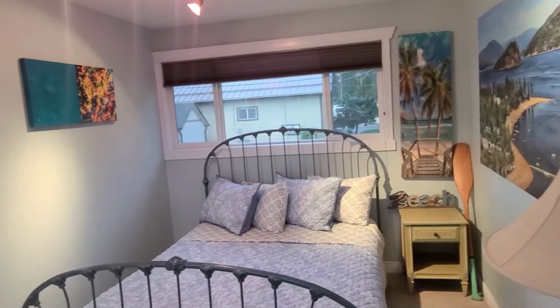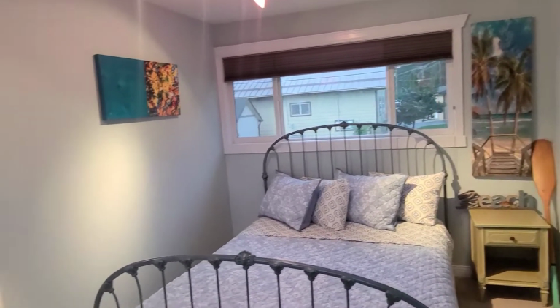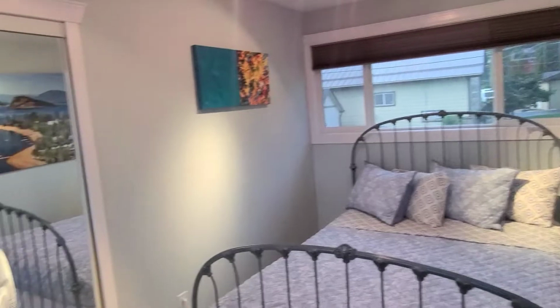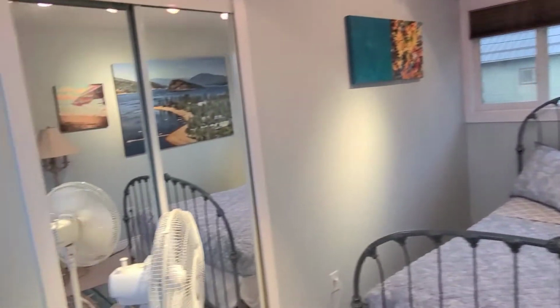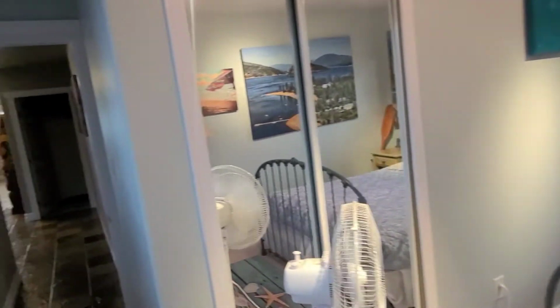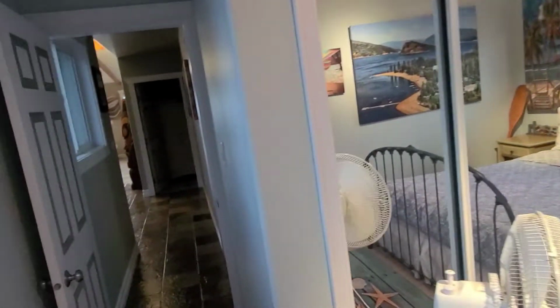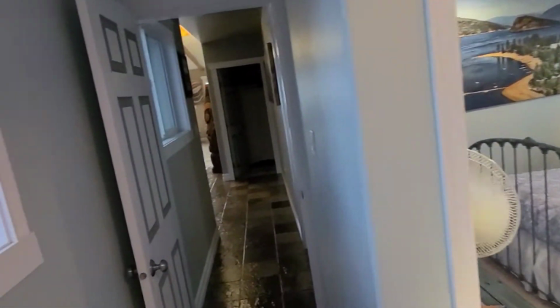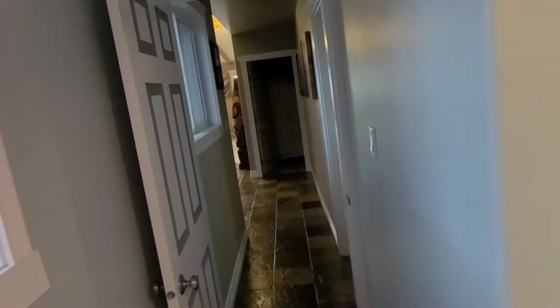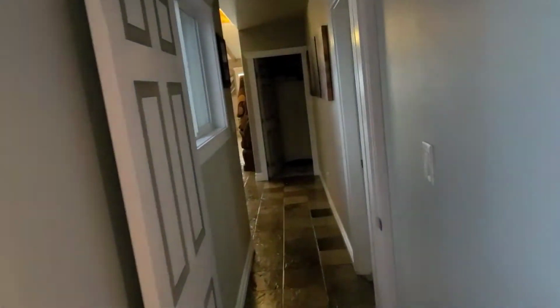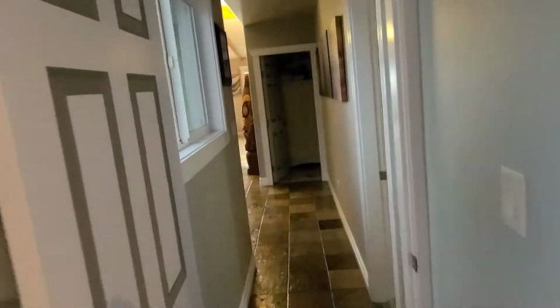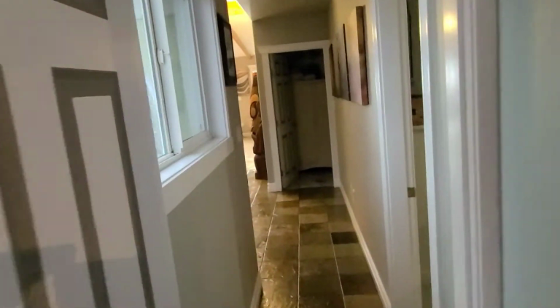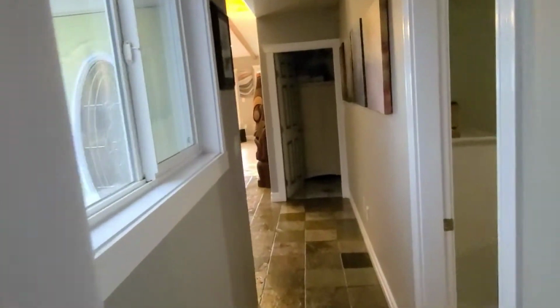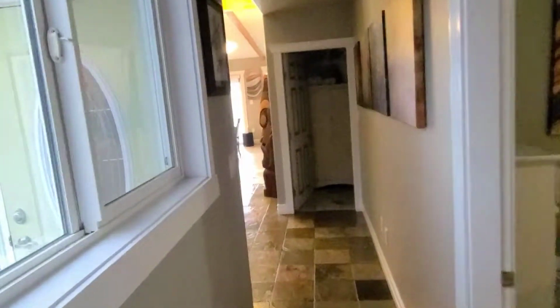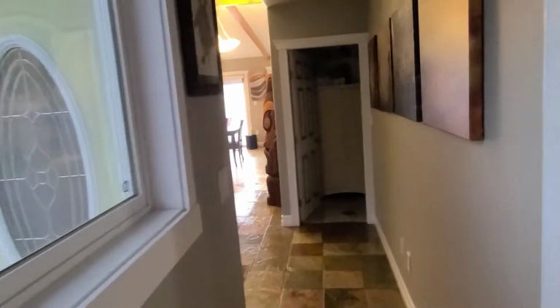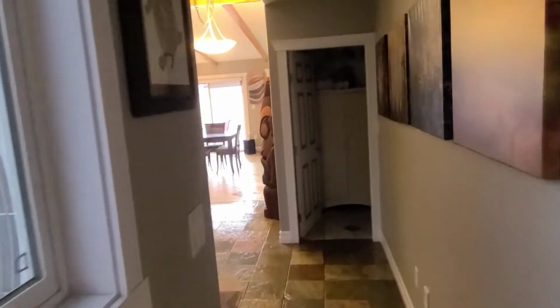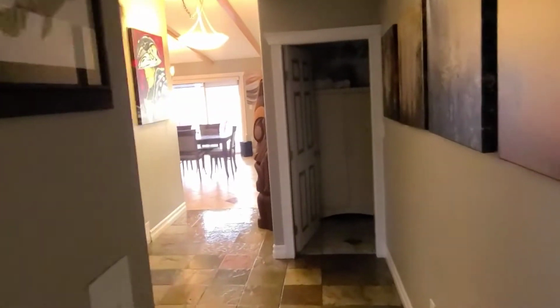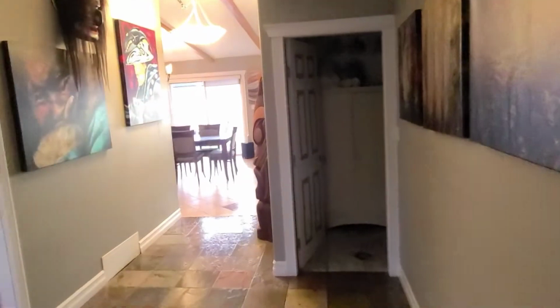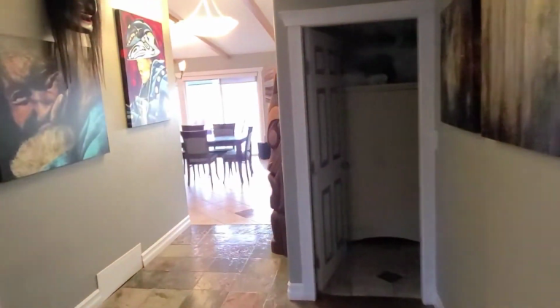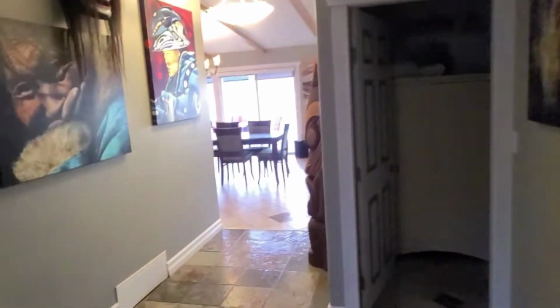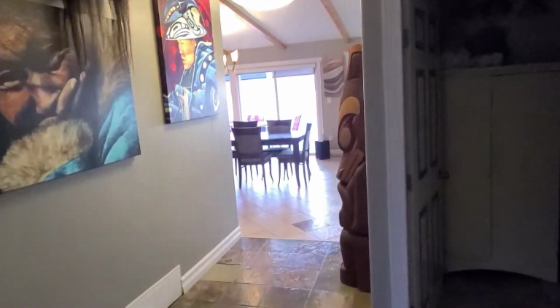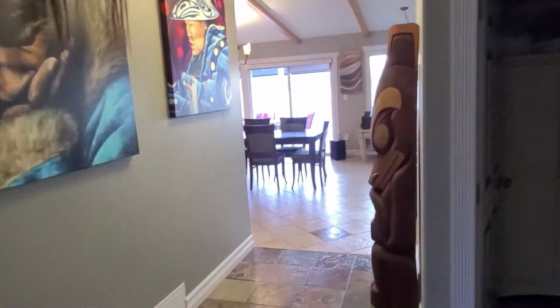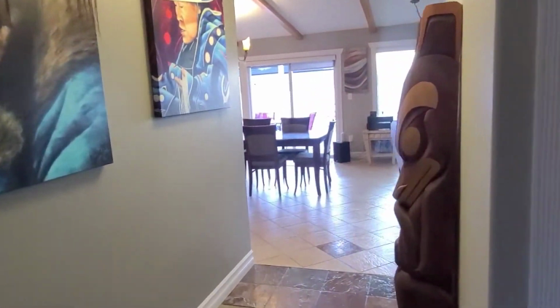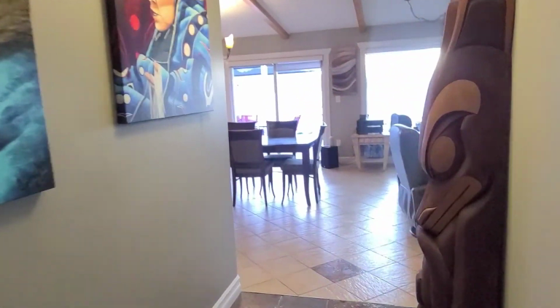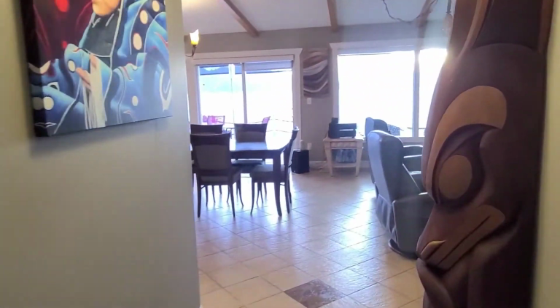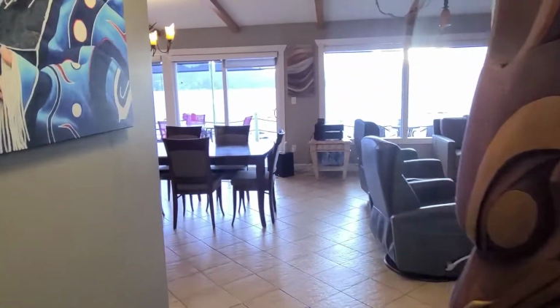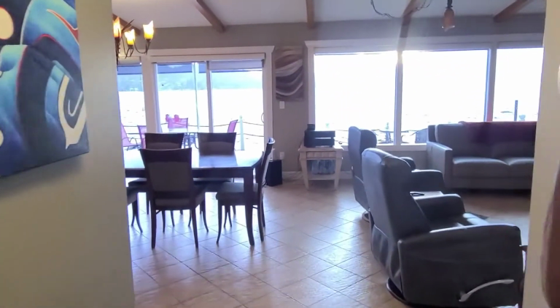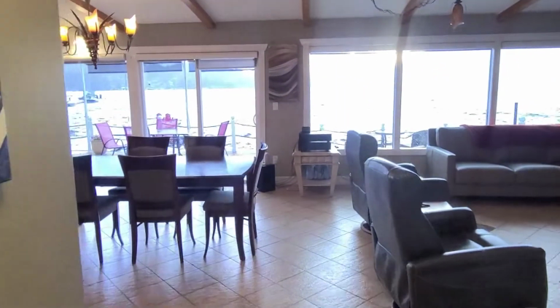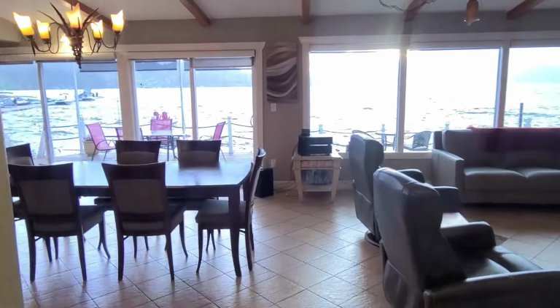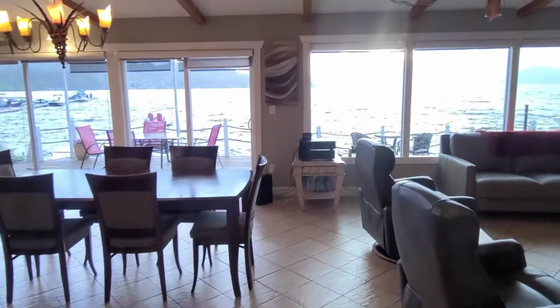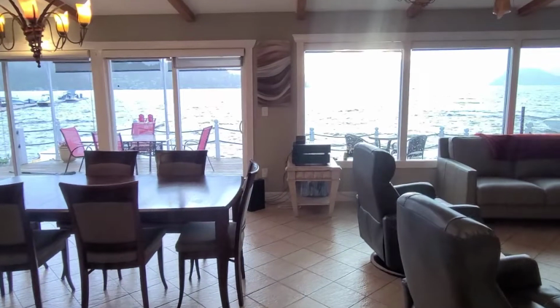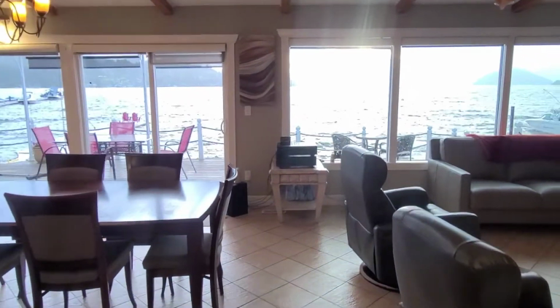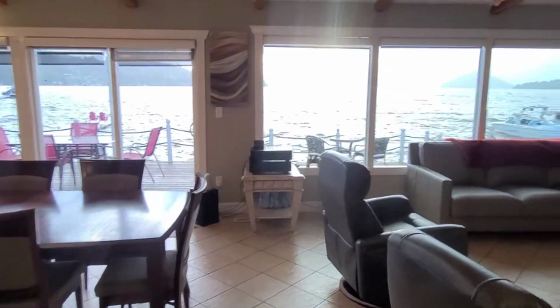Back down the hallway. This is pretty nice to wake up to in the morning — walk out and make coffee.